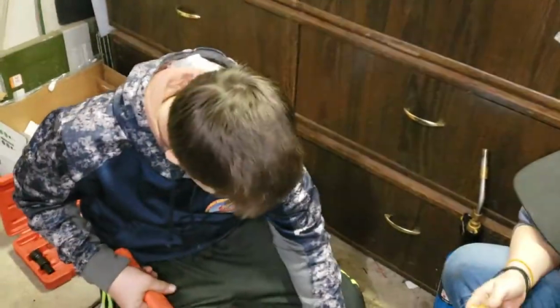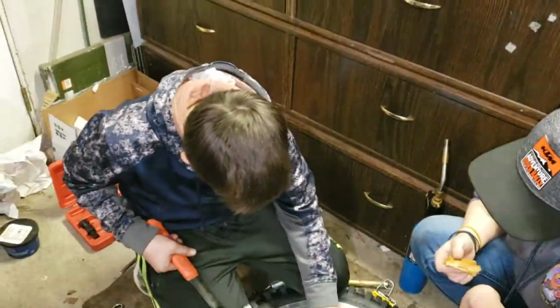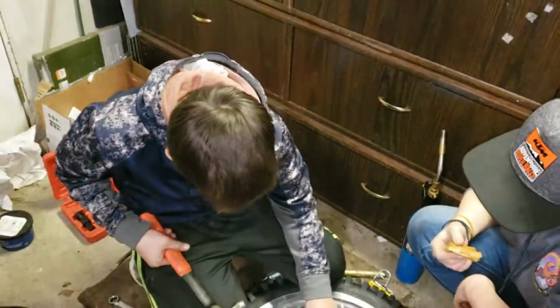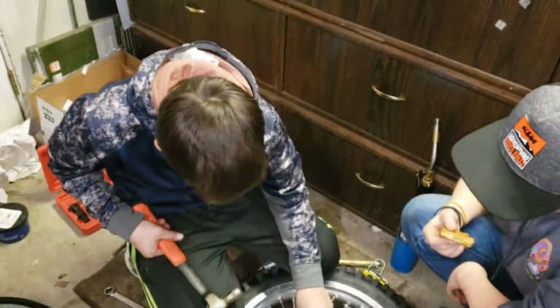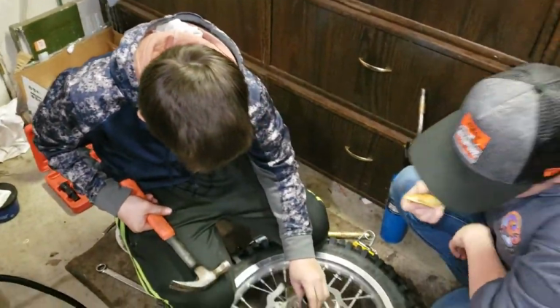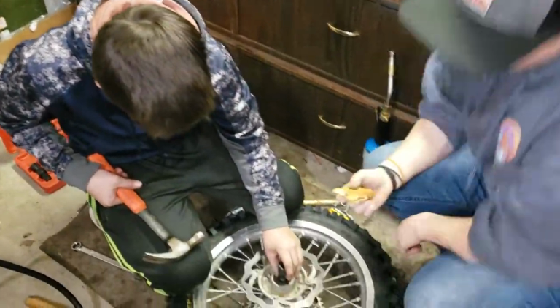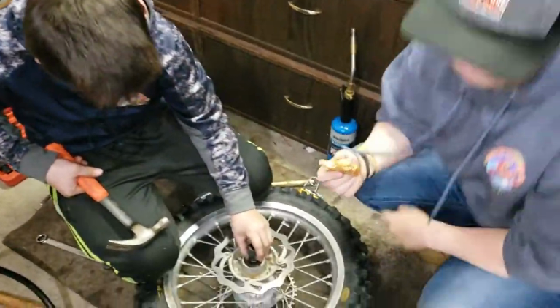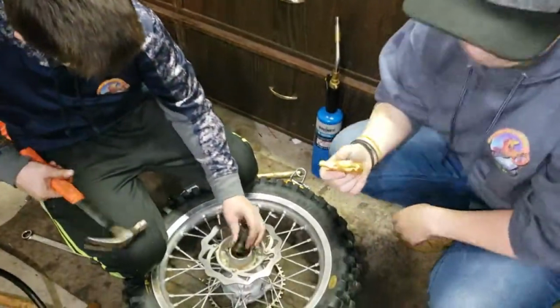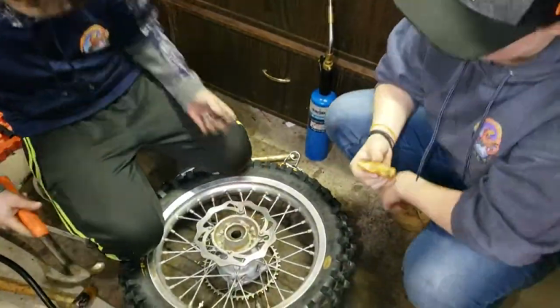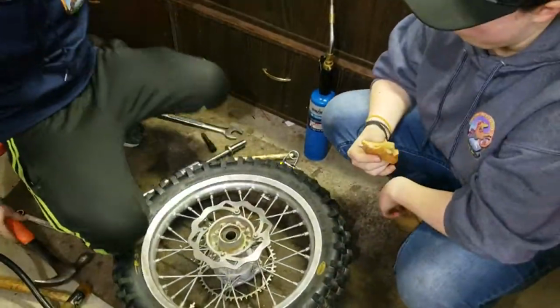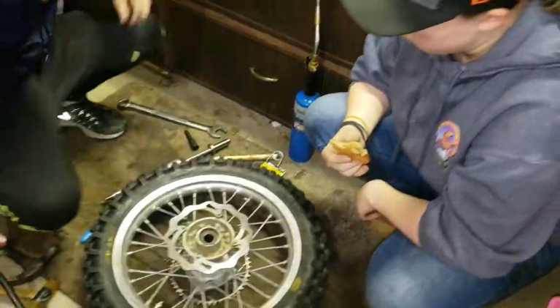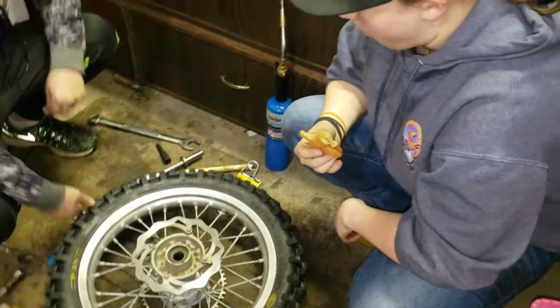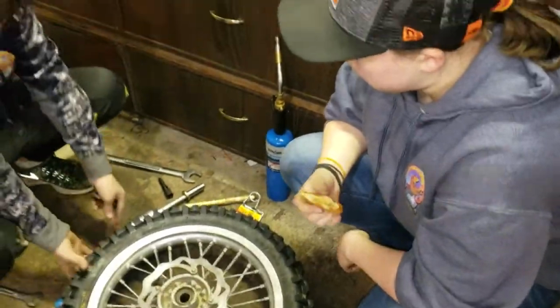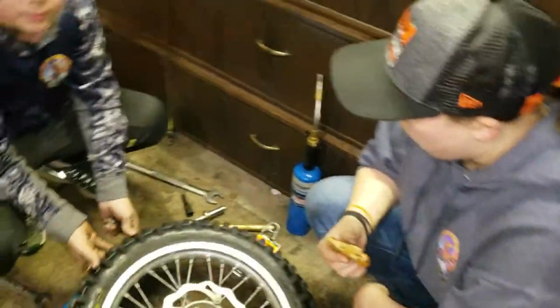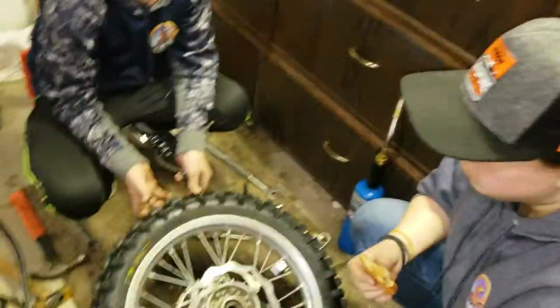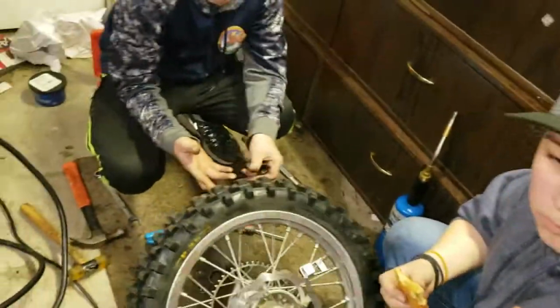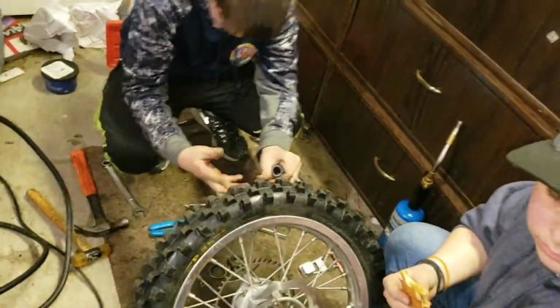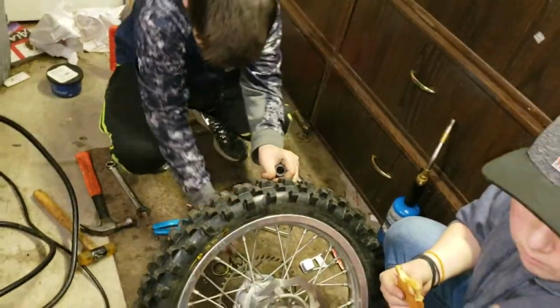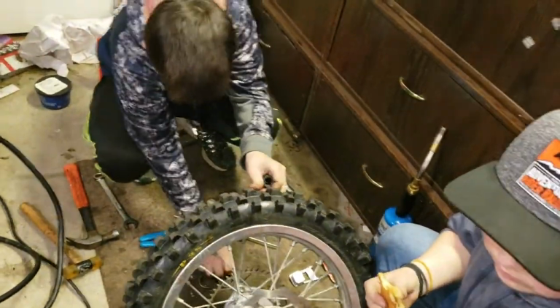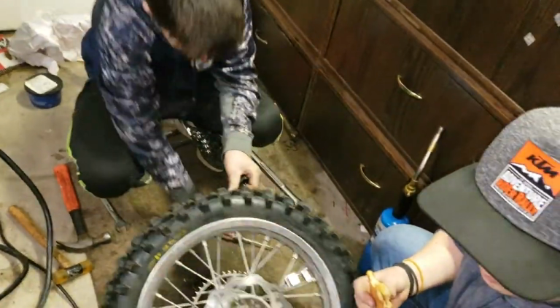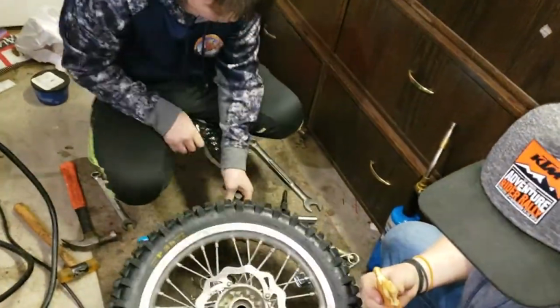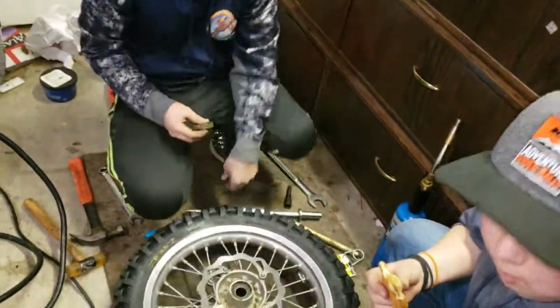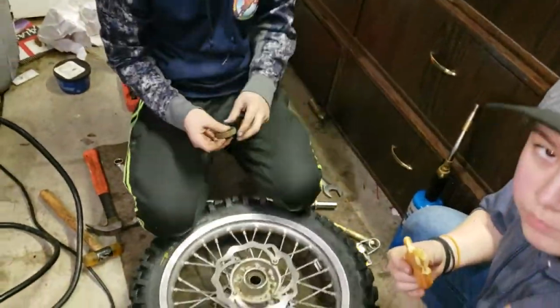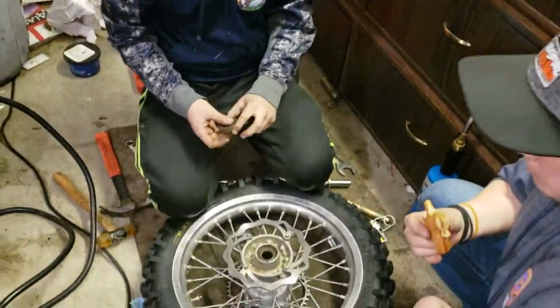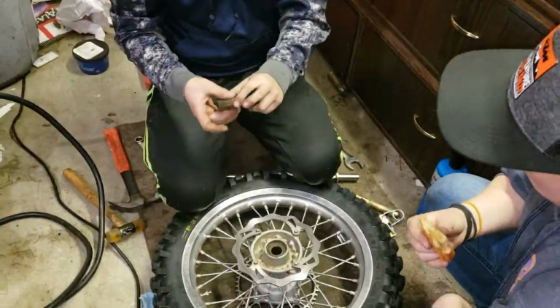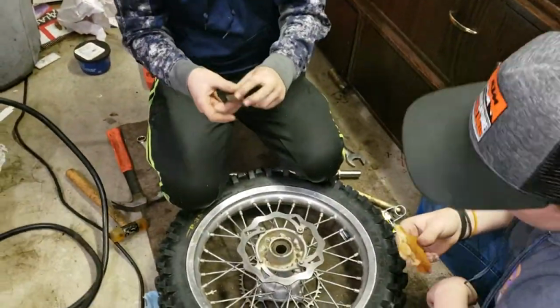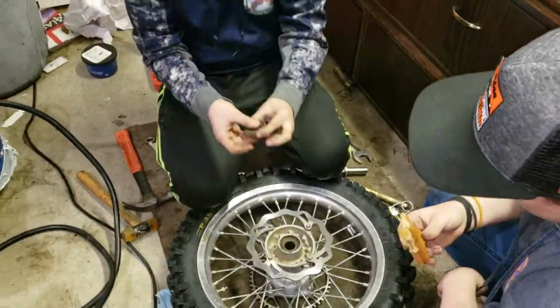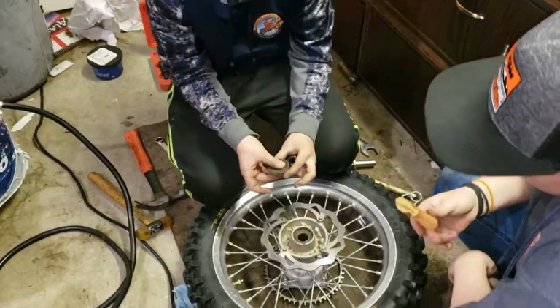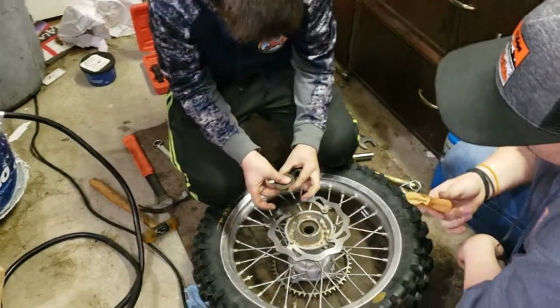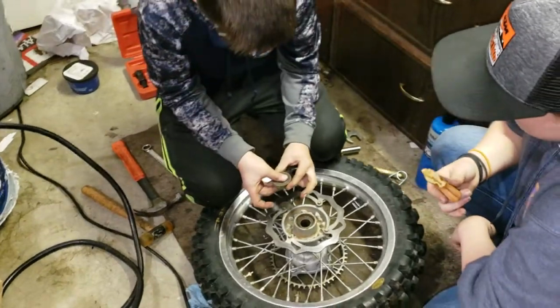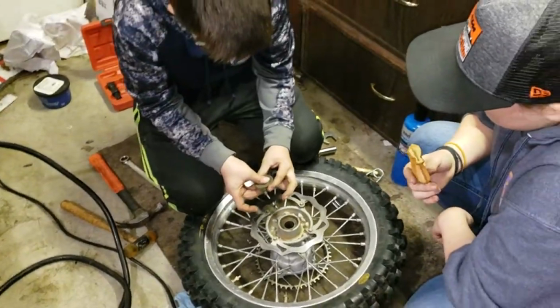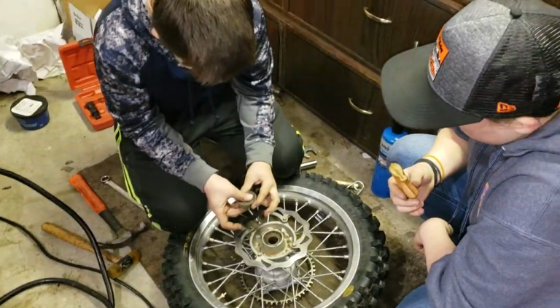Alright Nate, what do we got going on here? I'm standing over the heater — no wonder my butt was getting hot. My wheel bearings are trashed. Your wheel bearings are toast?